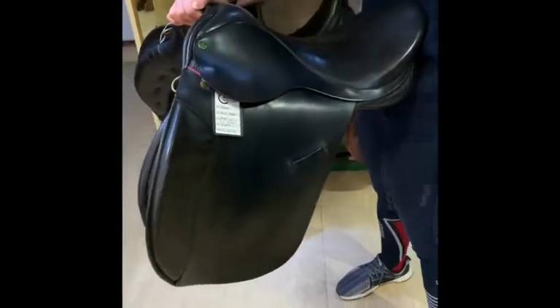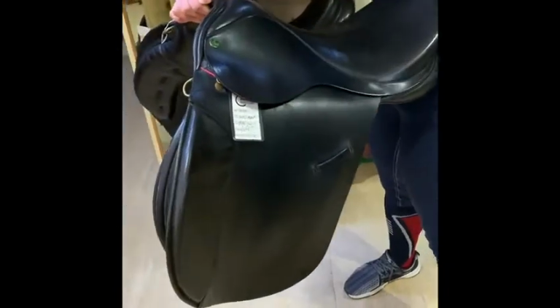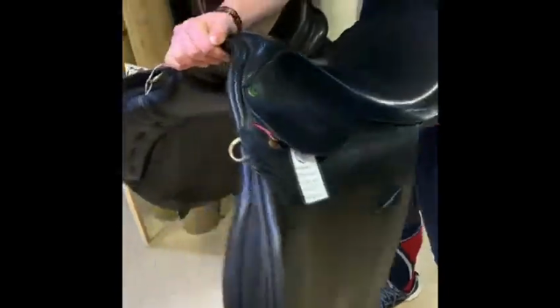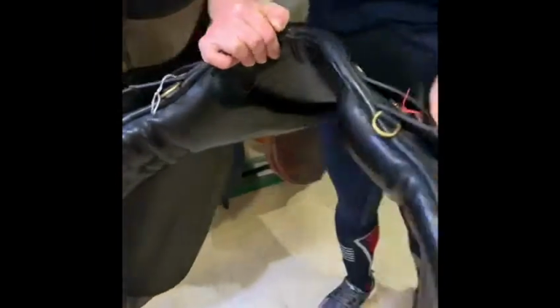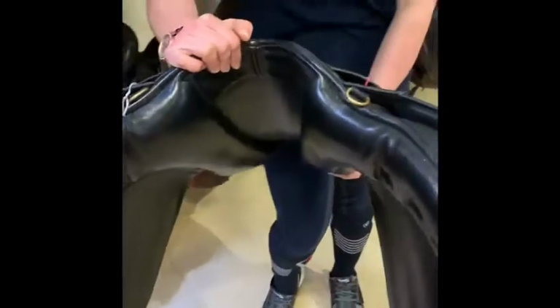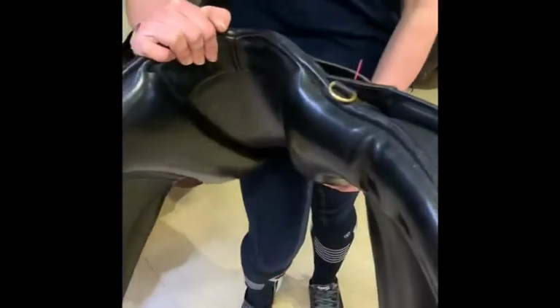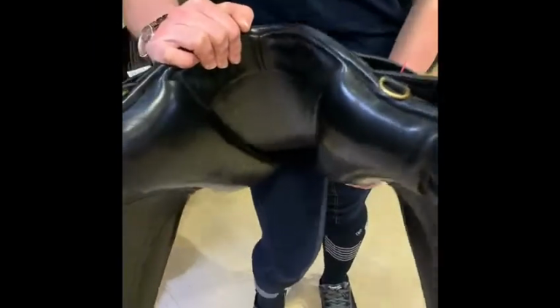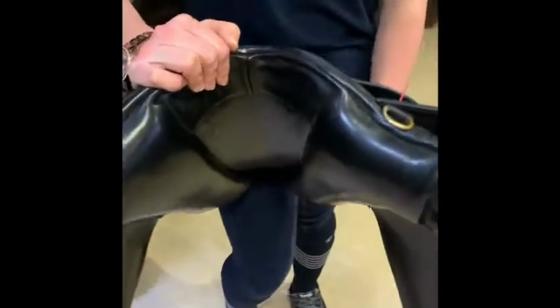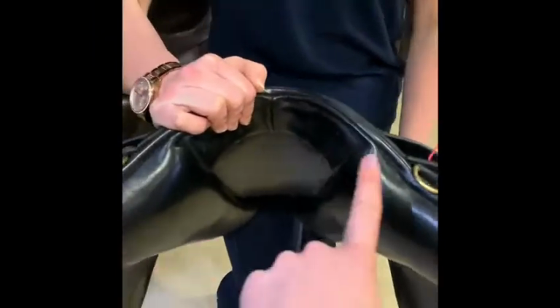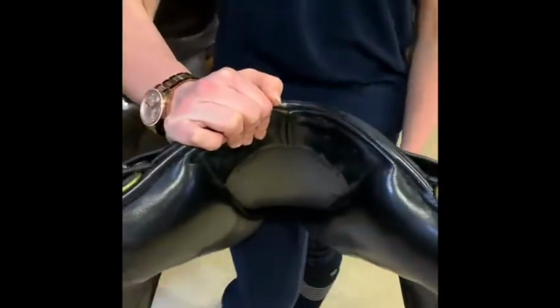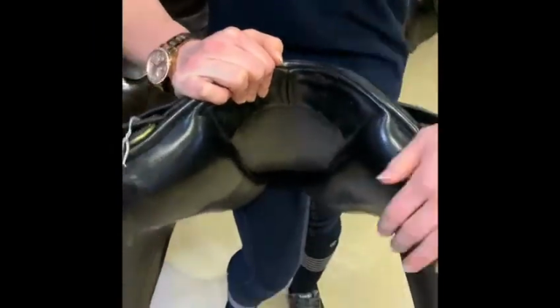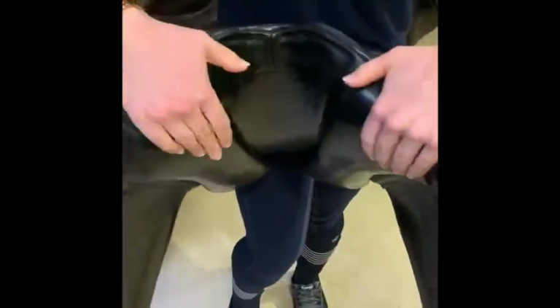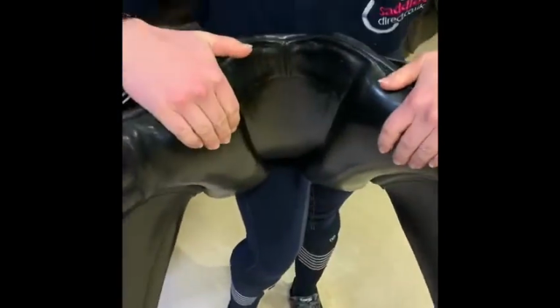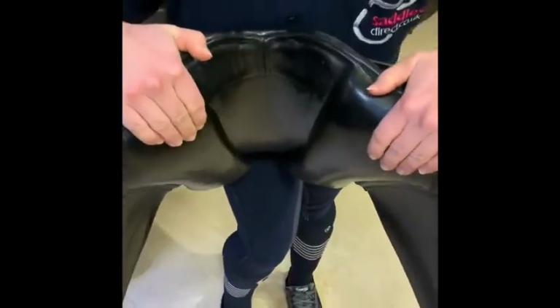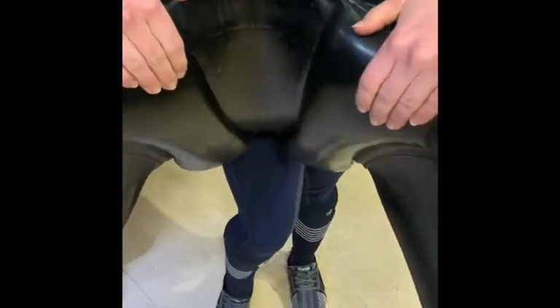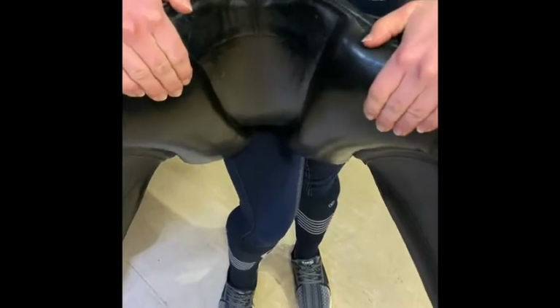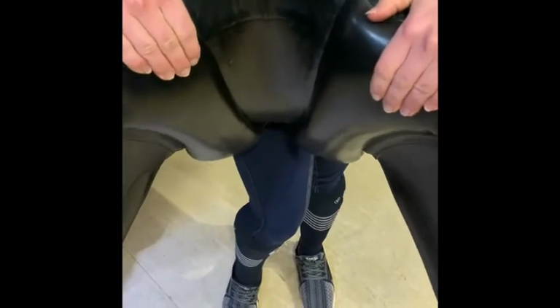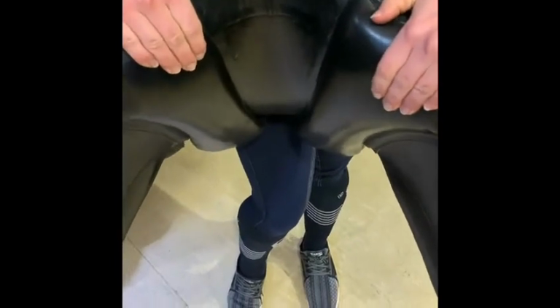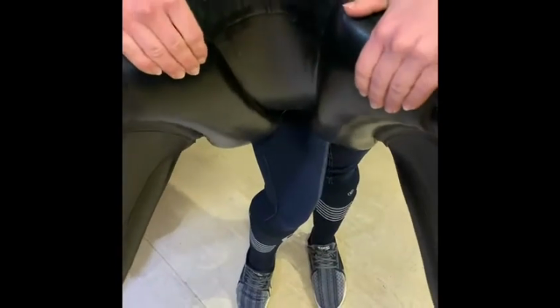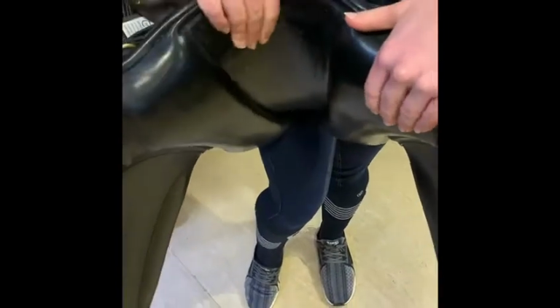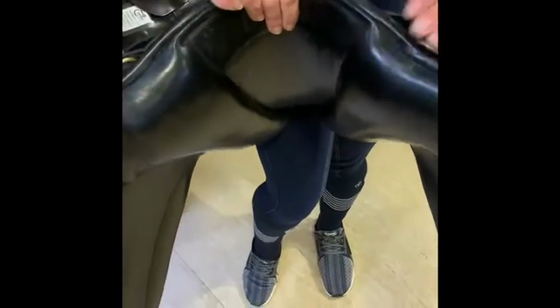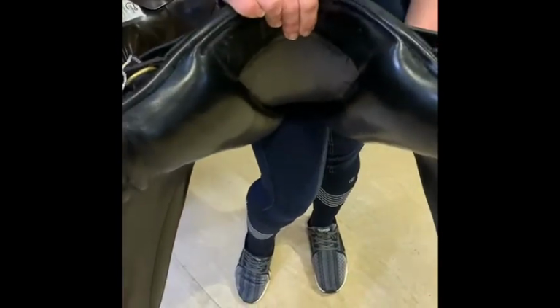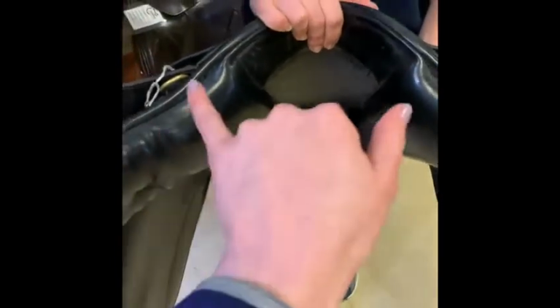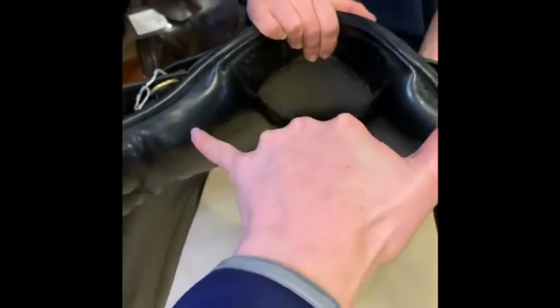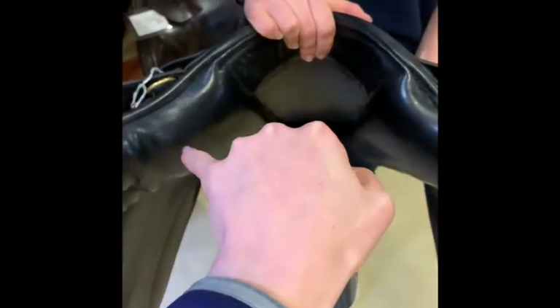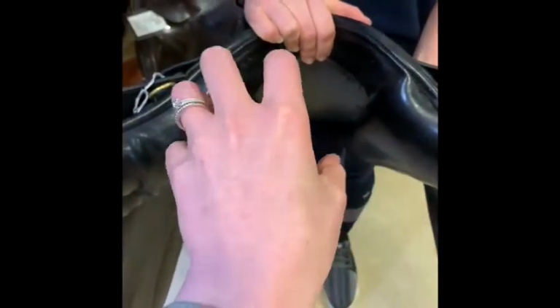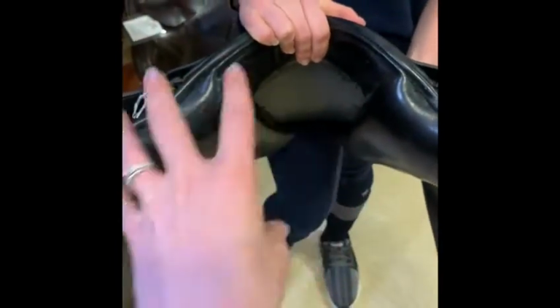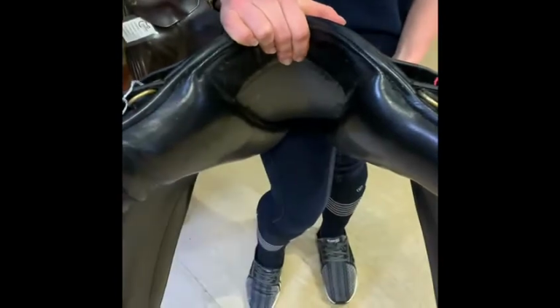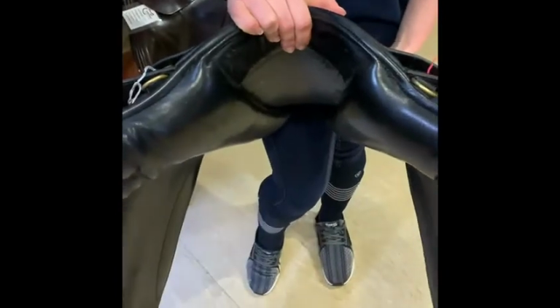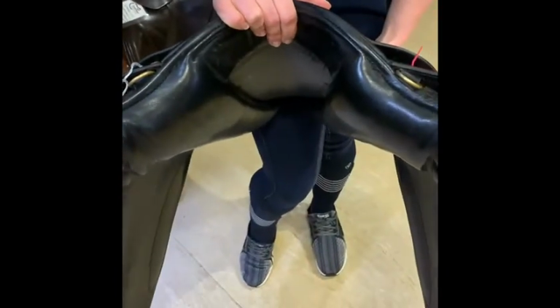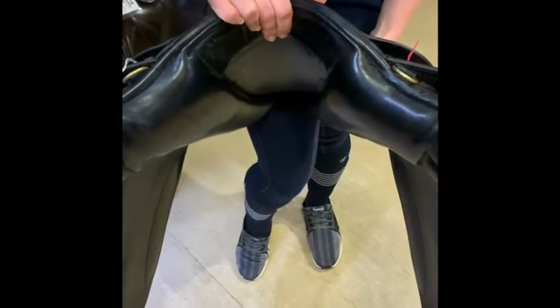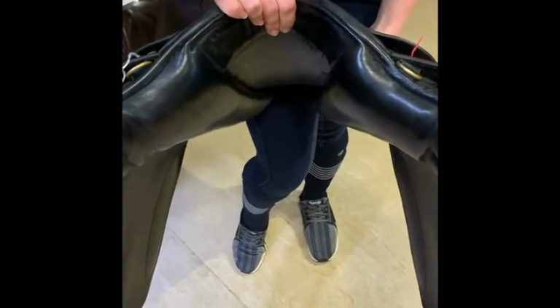Now she's going to check the front of the head plate to make sure that it doesn't flex in here, and that's solid. If your saddle was to flex right out or fold right in, we'd say that that had a broken tree.